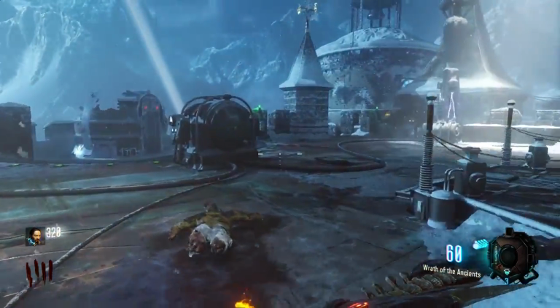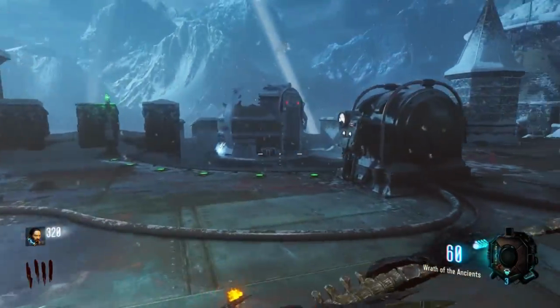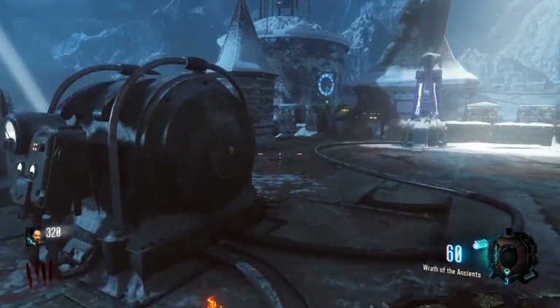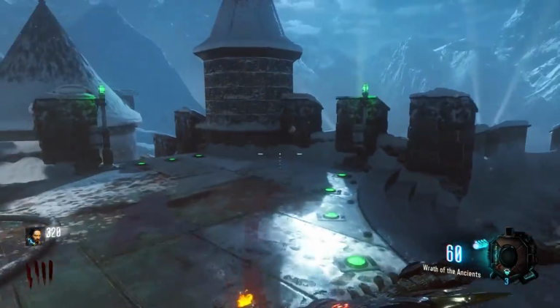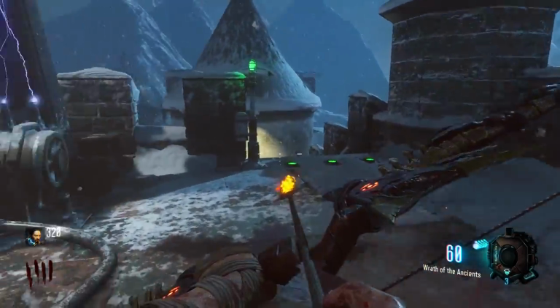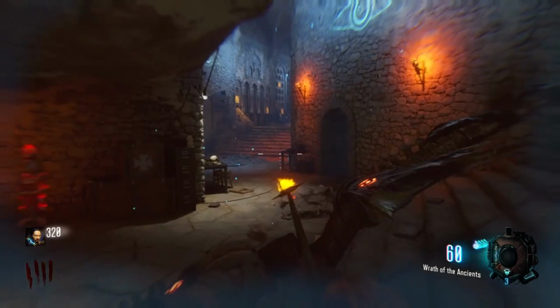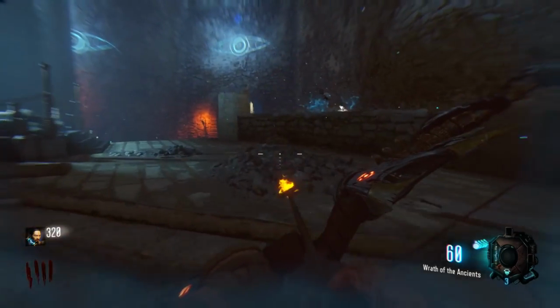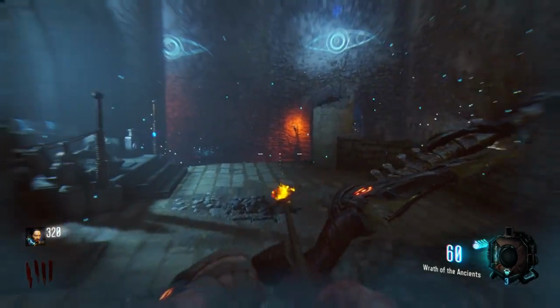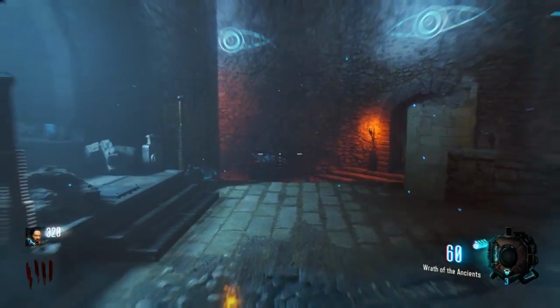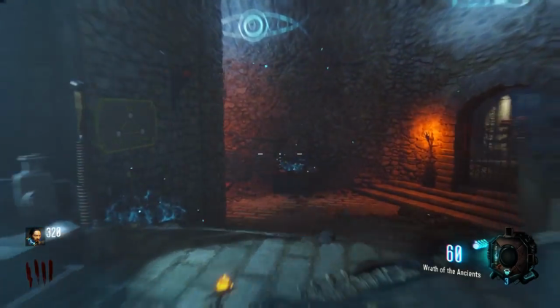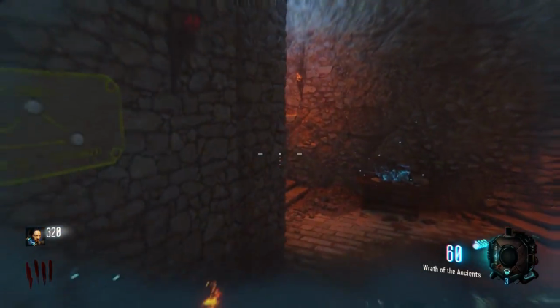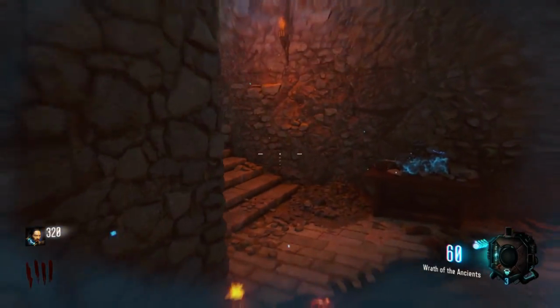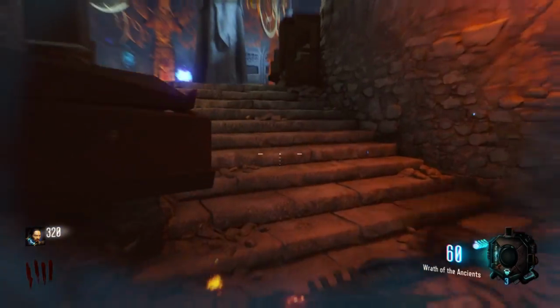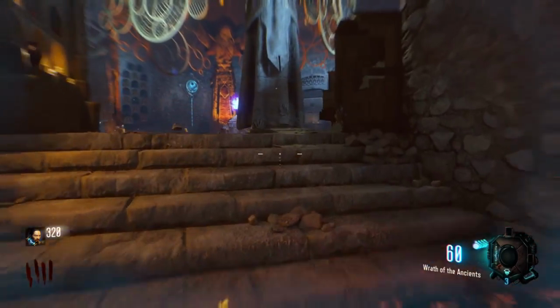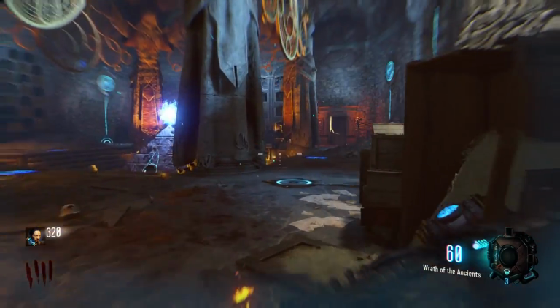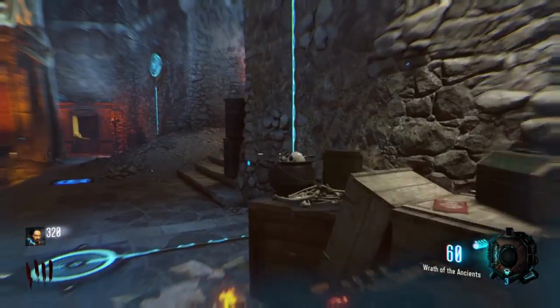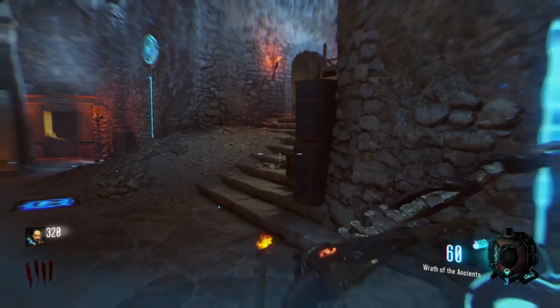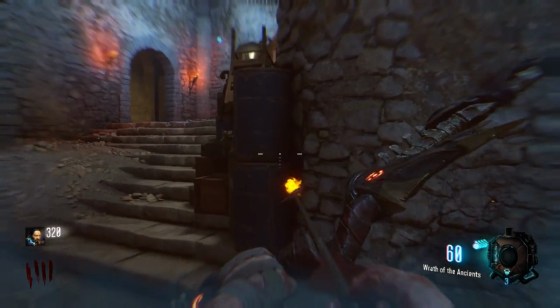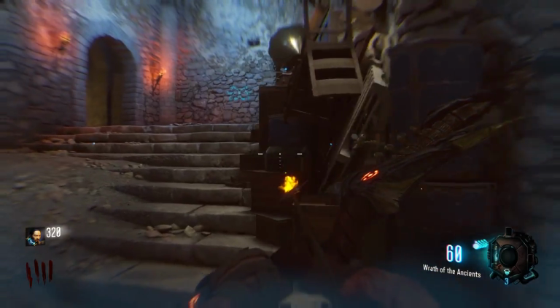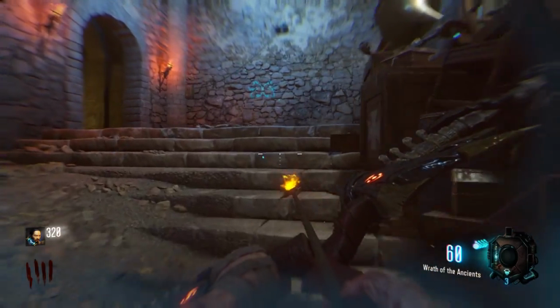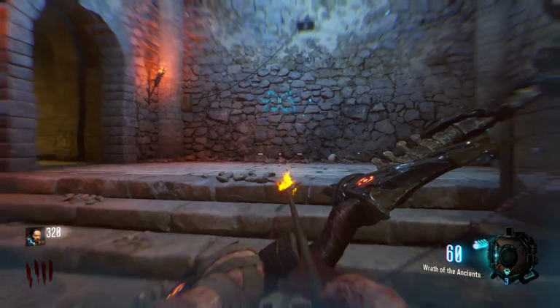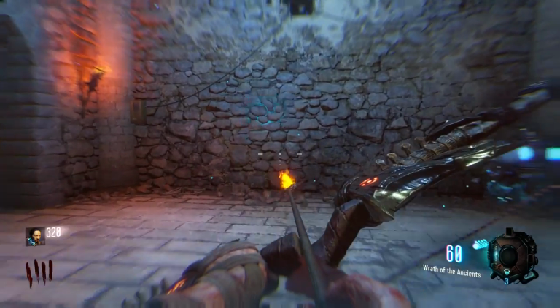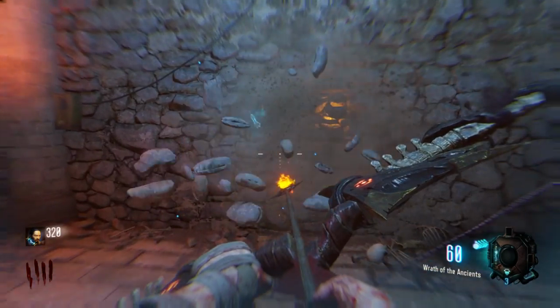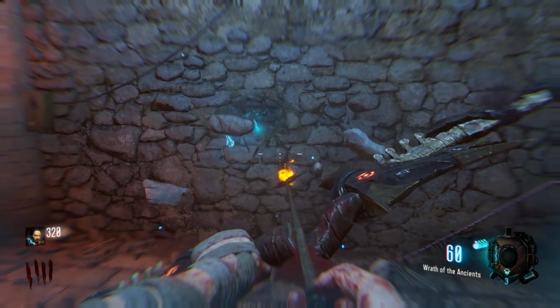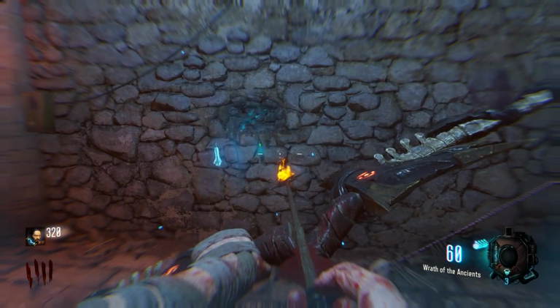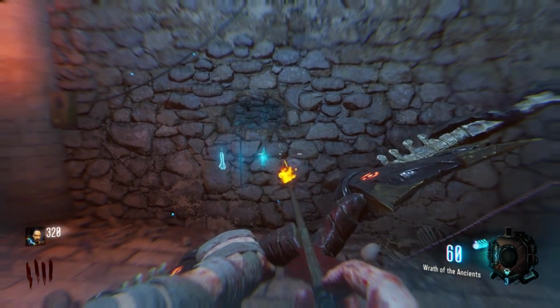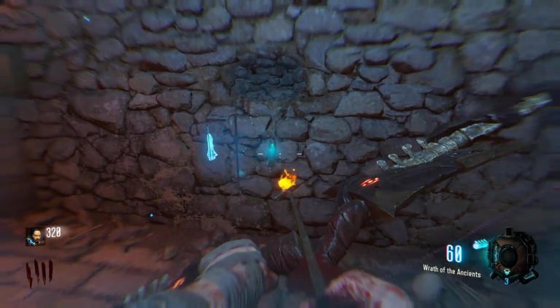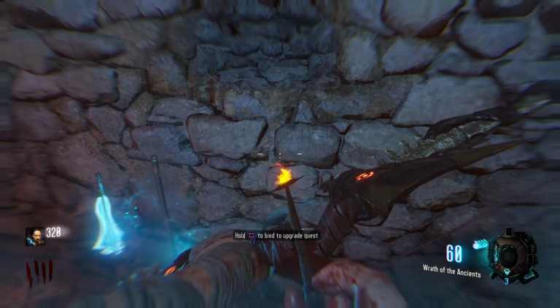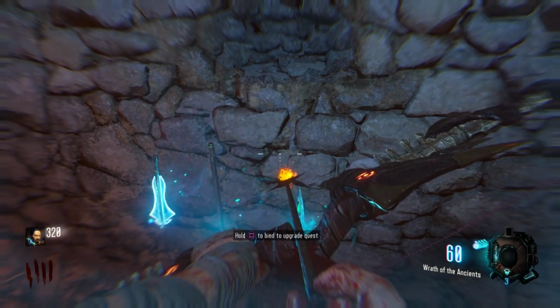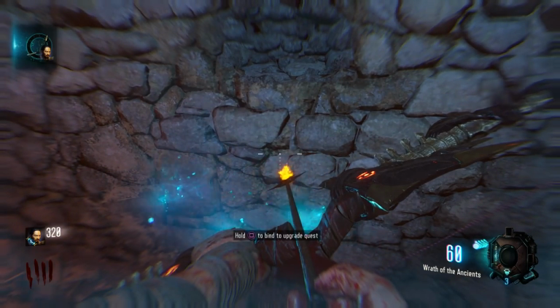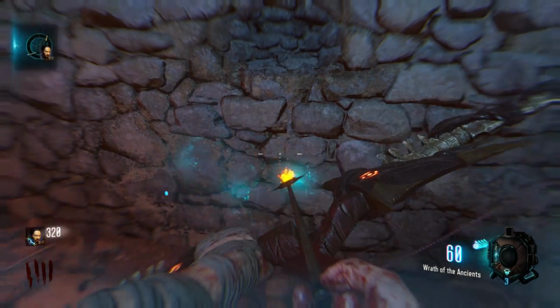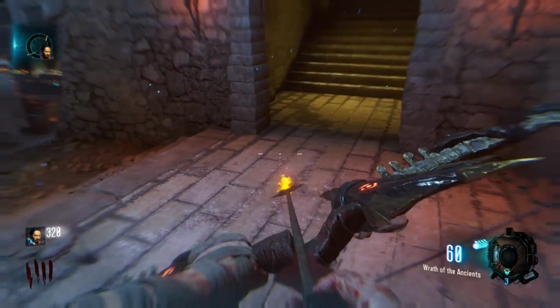If you have done all four pictures correctly in the right order, make your way into the pyramid room. On the wall right here before the knight's tomb, the wall will explode and it will reveal the wolf arrow quest.